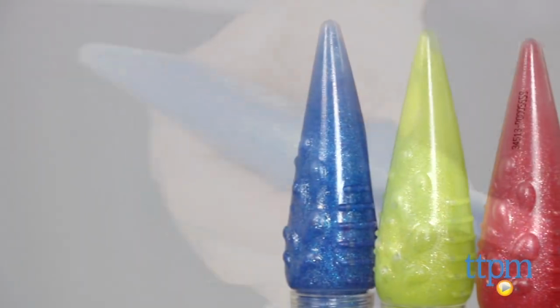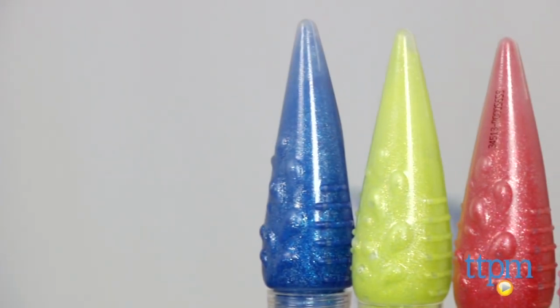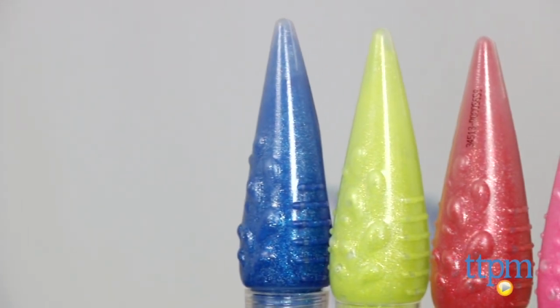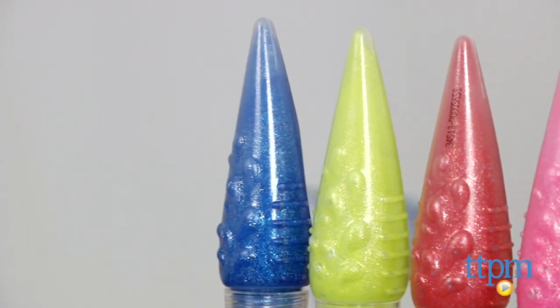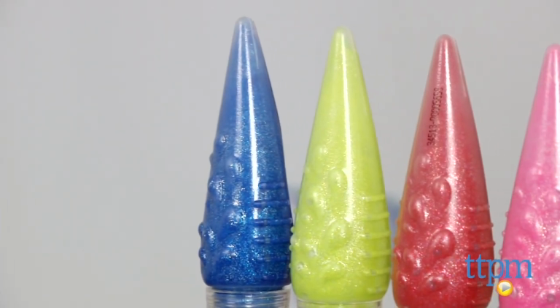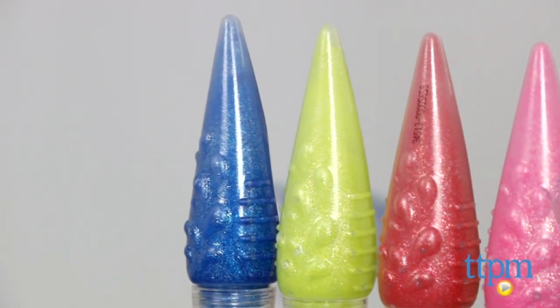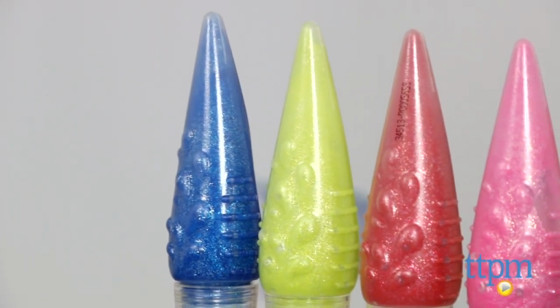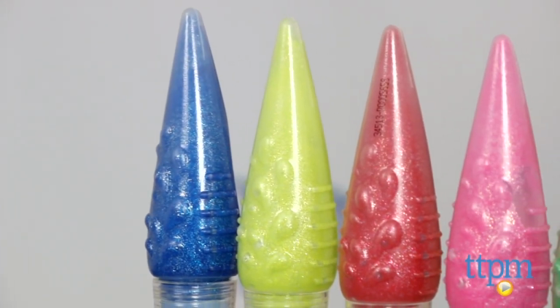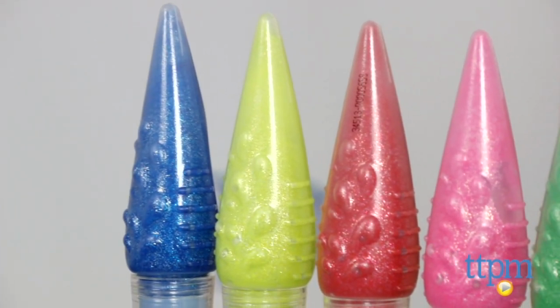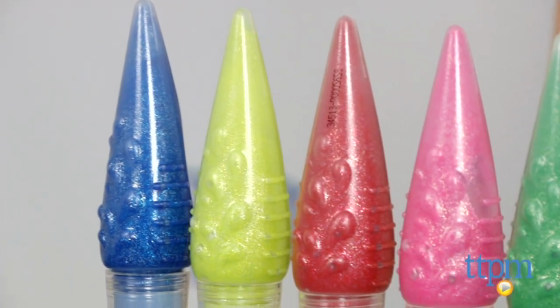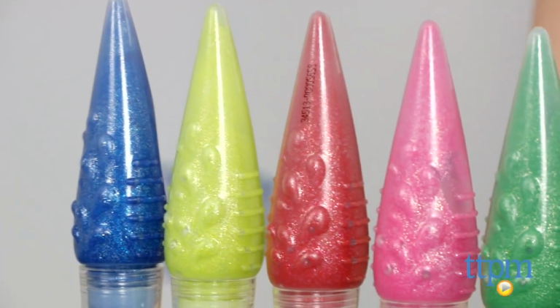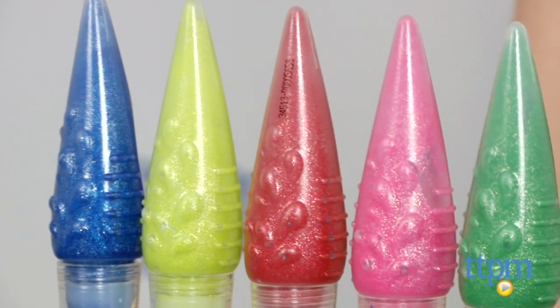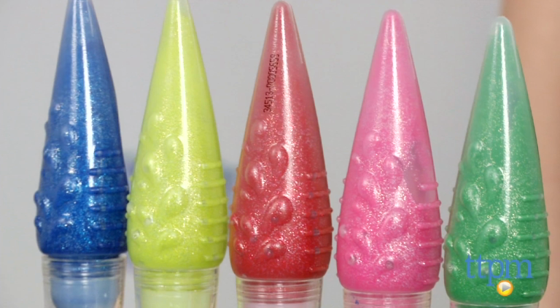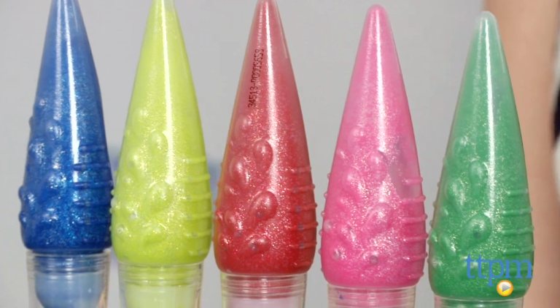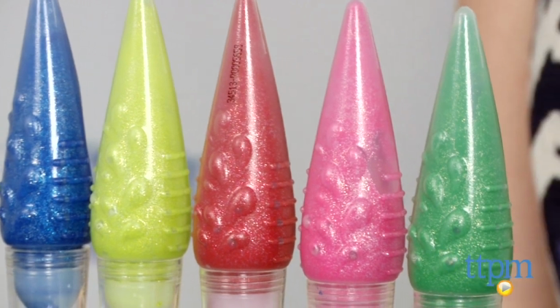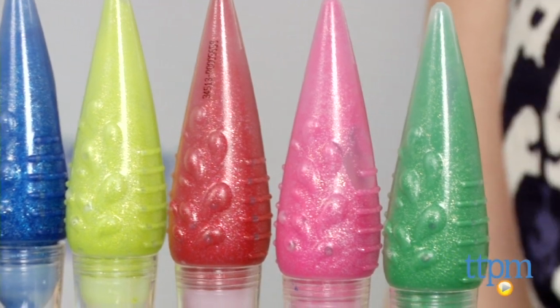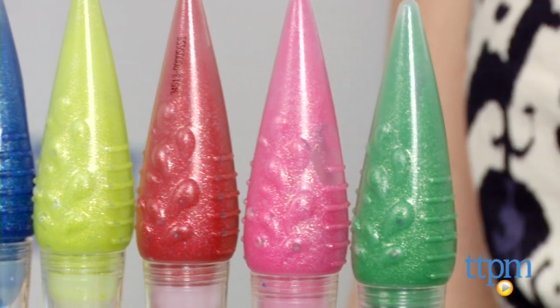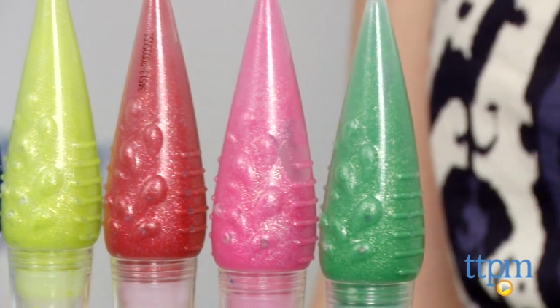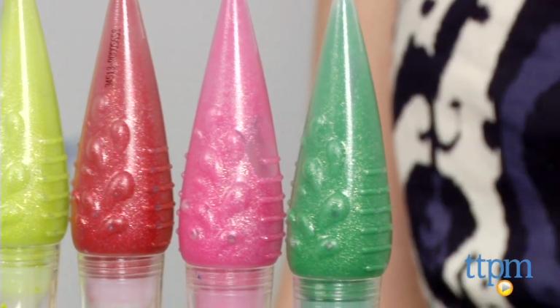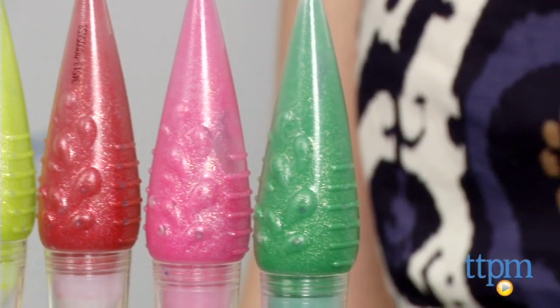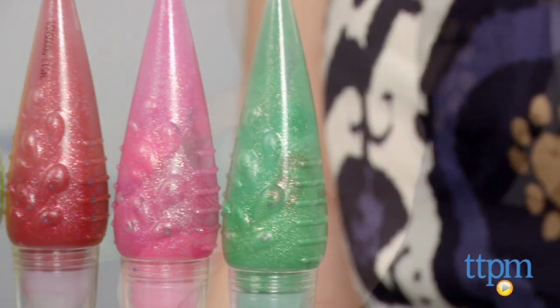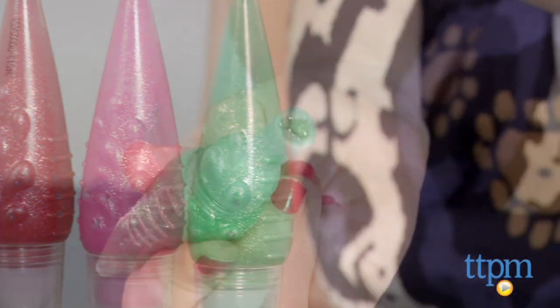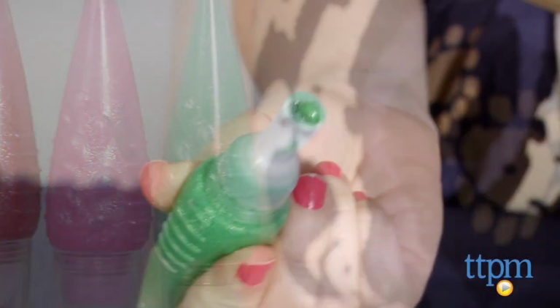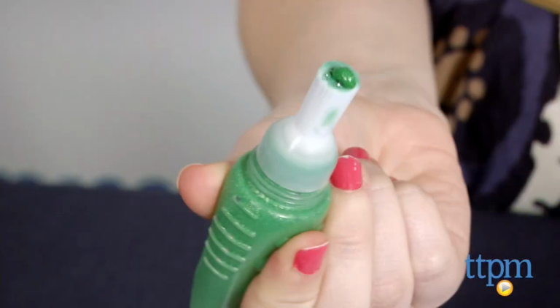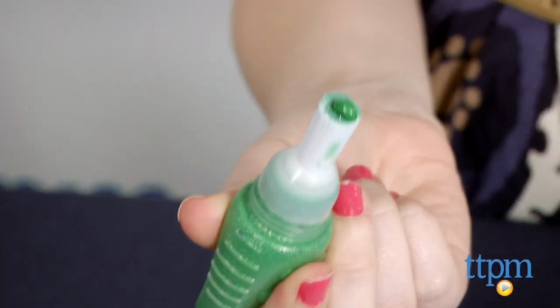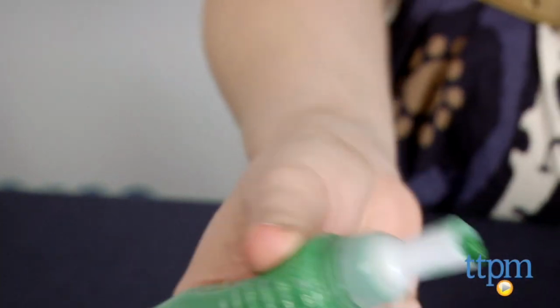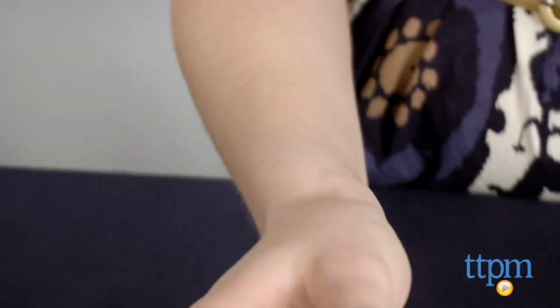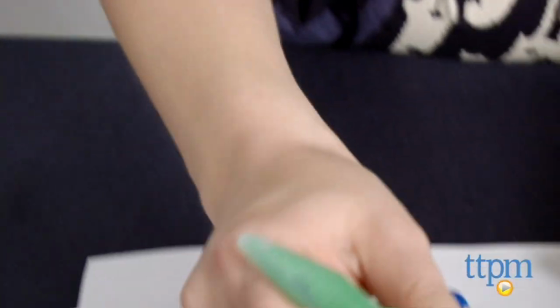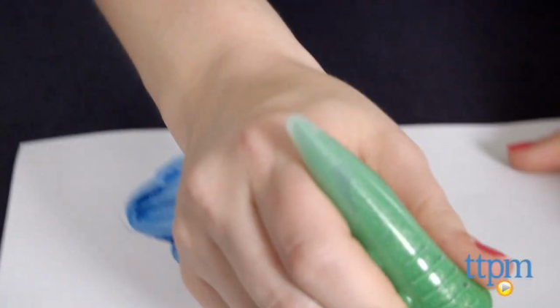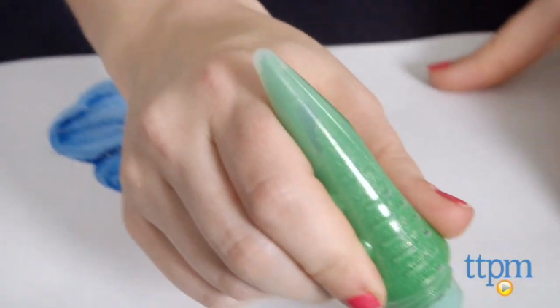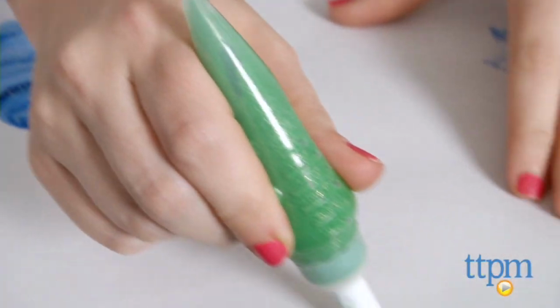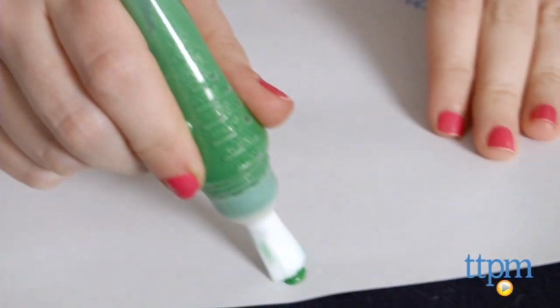The set comes with five glittery colored paints in red, pink, yellow, blue, and green. Each contains about 0.7 ounces of paint.